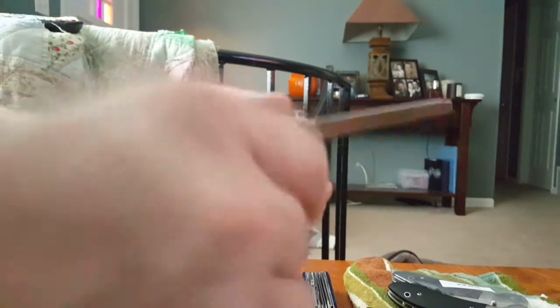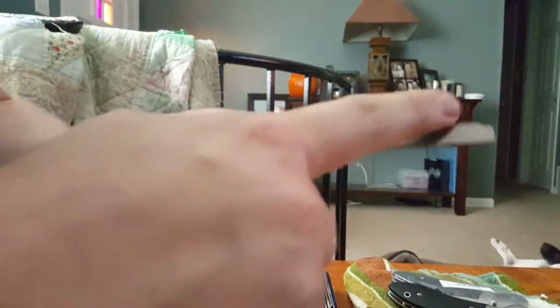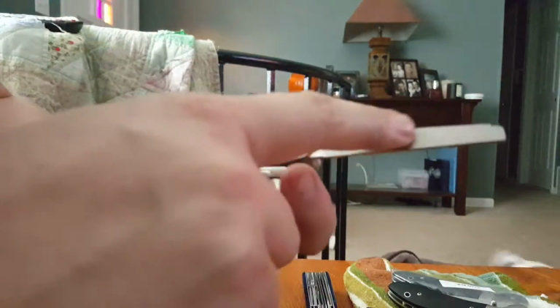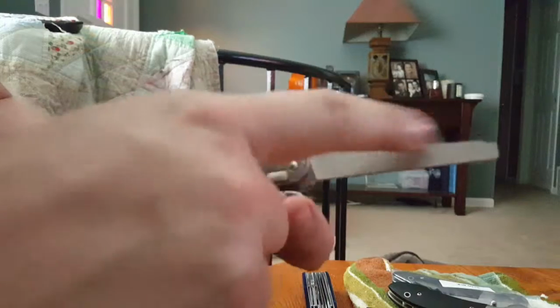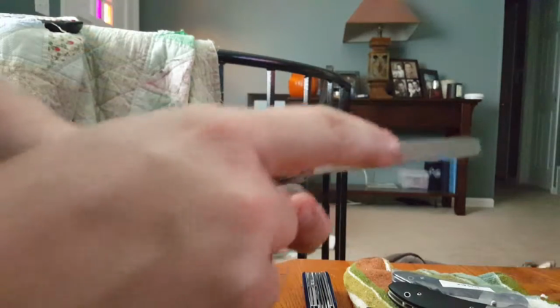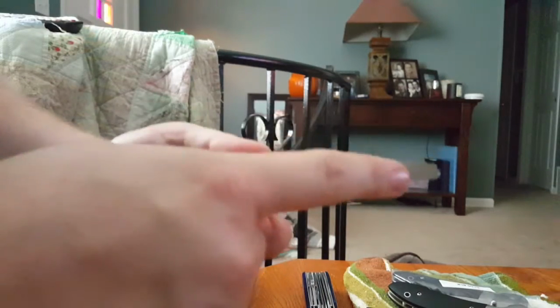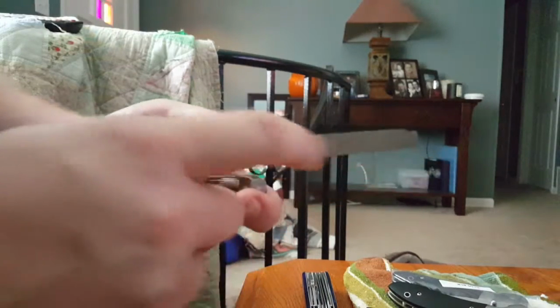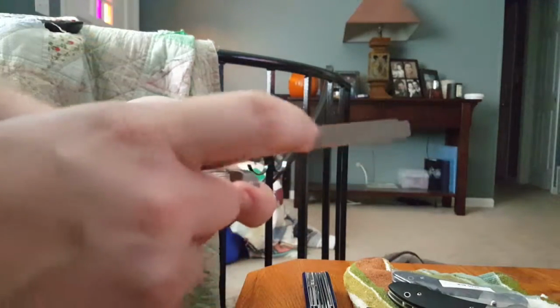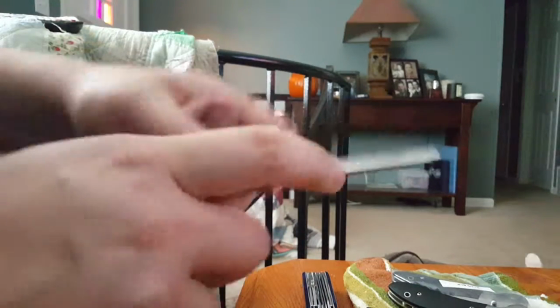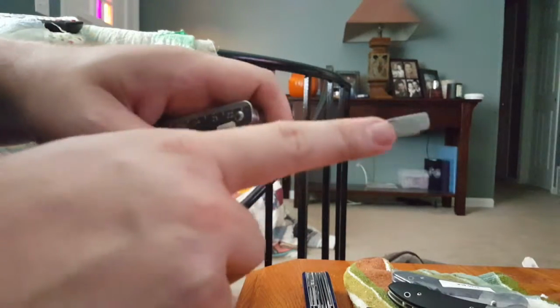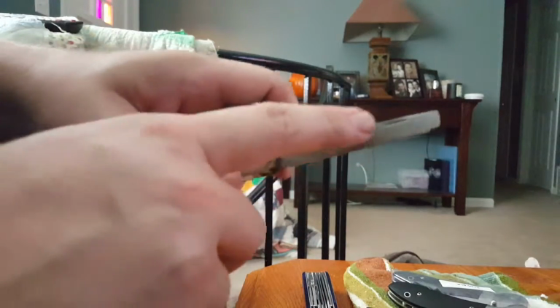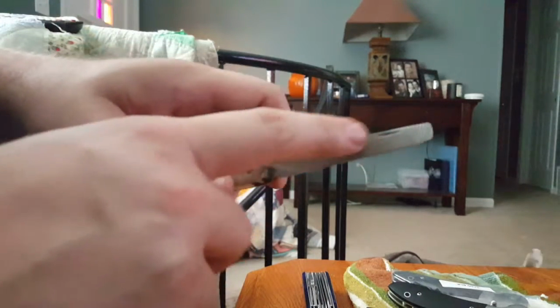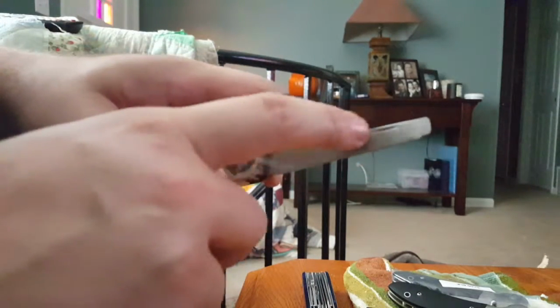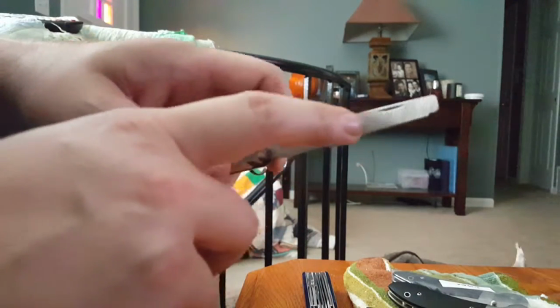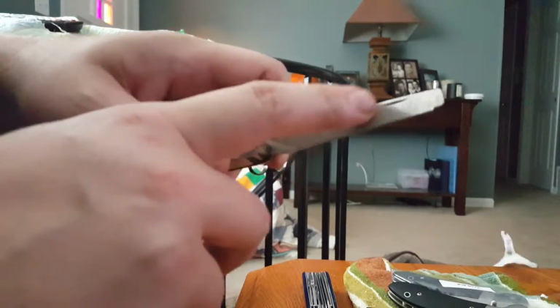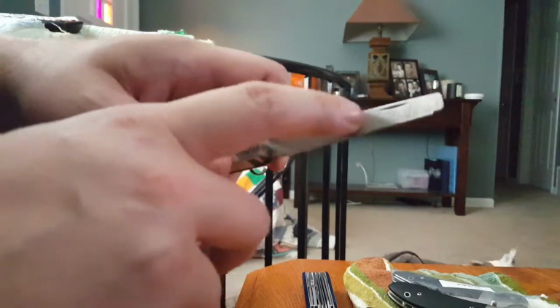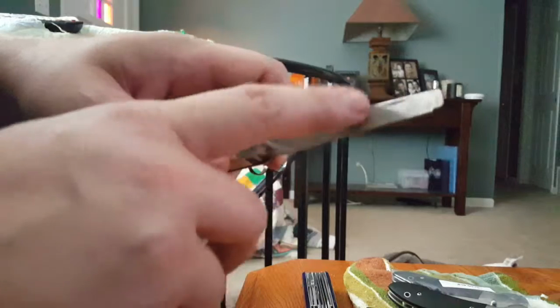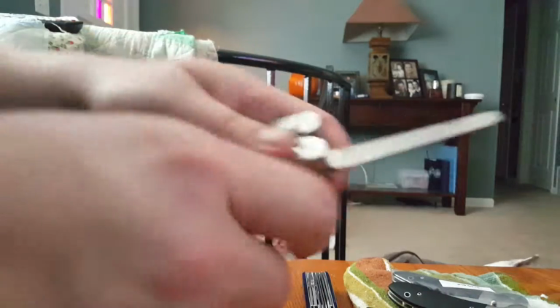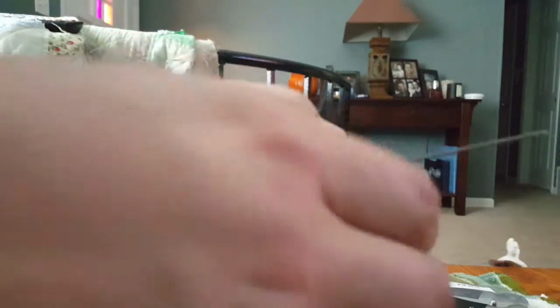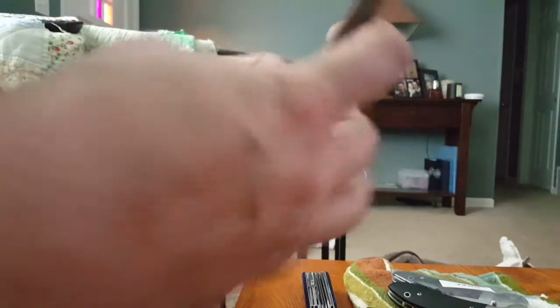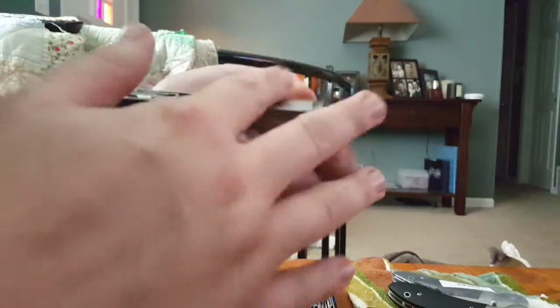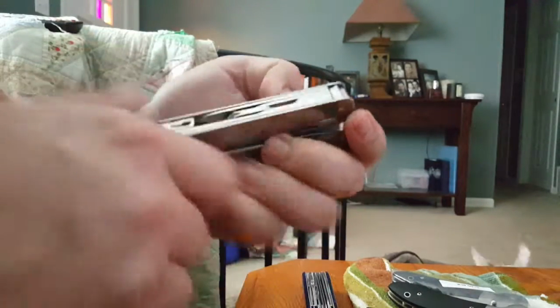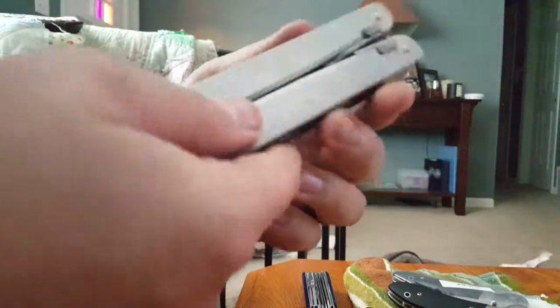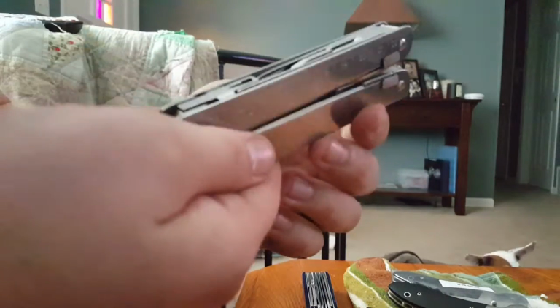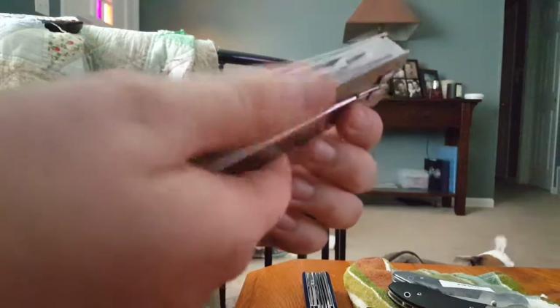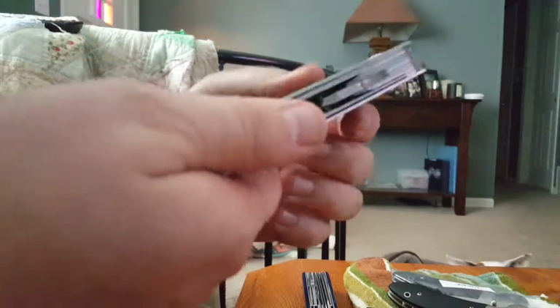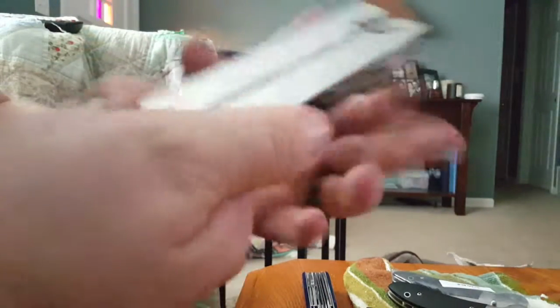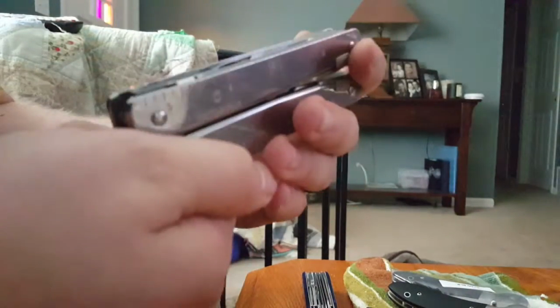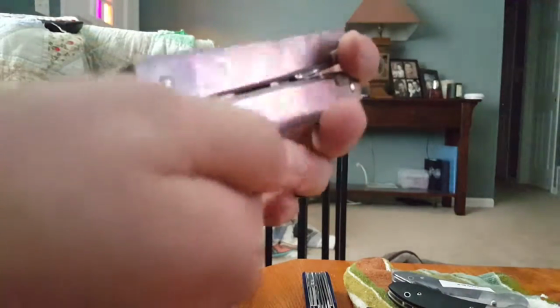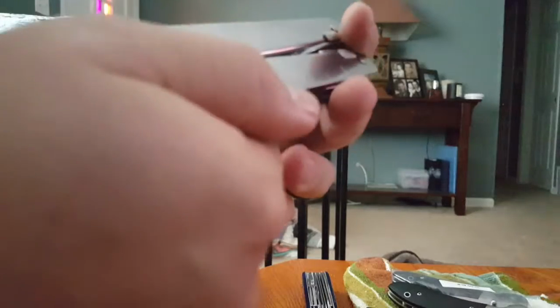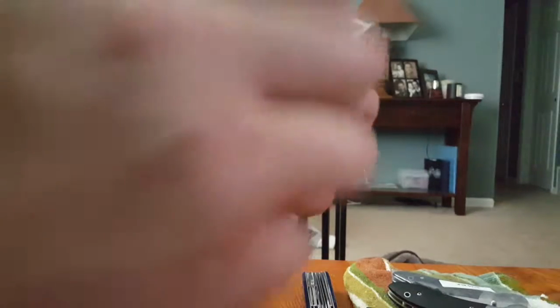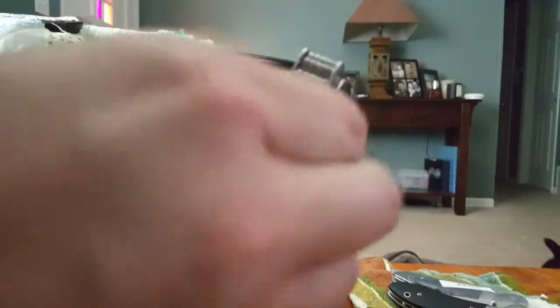One side is softer than the other — this side is more like a nail file, and this side is more like a metal file, much rougher. I think that may be it for all the tools.